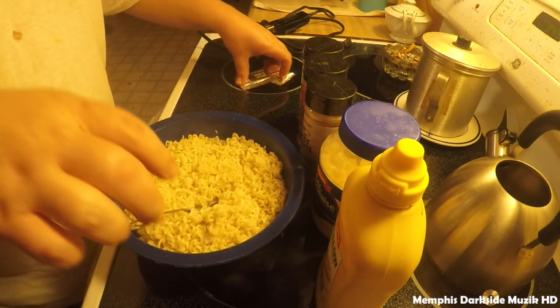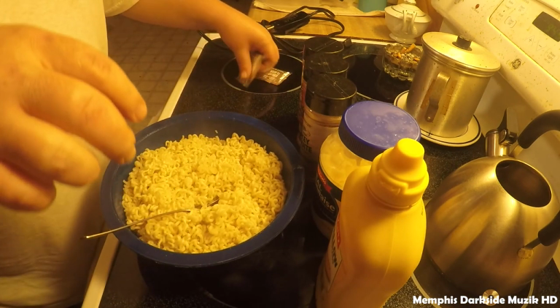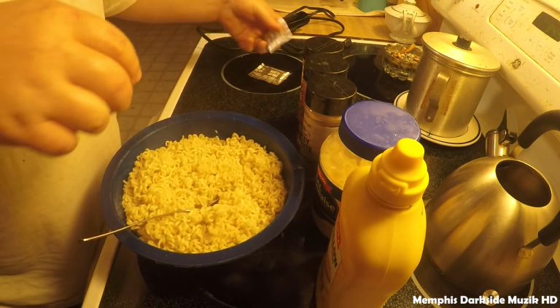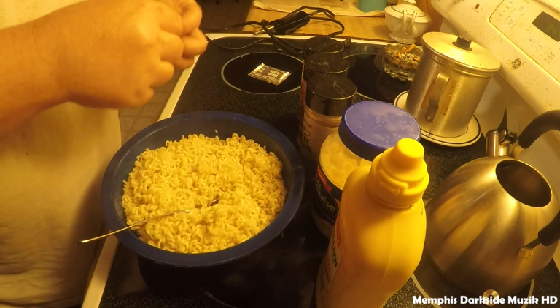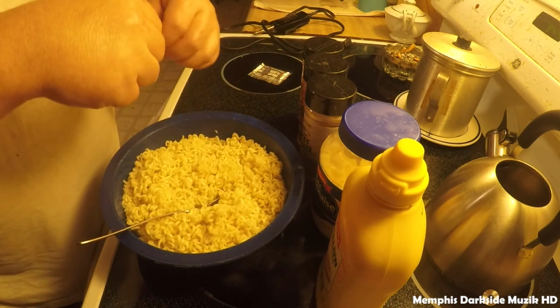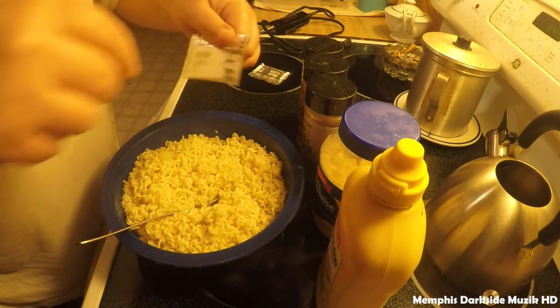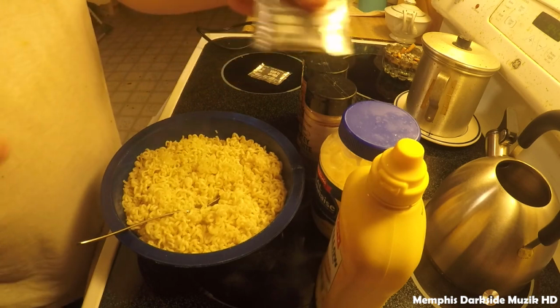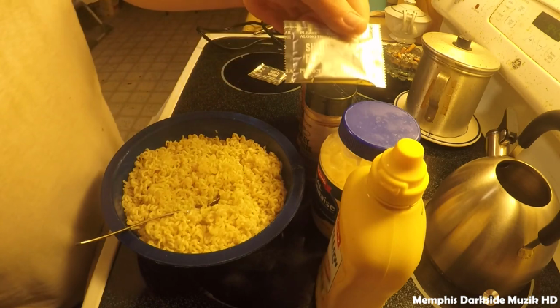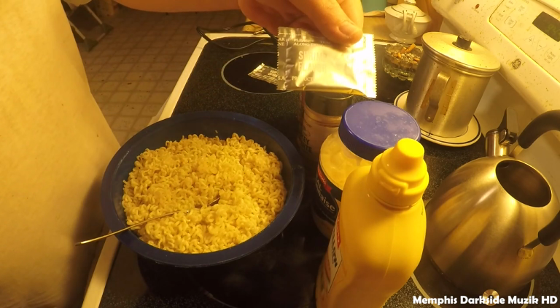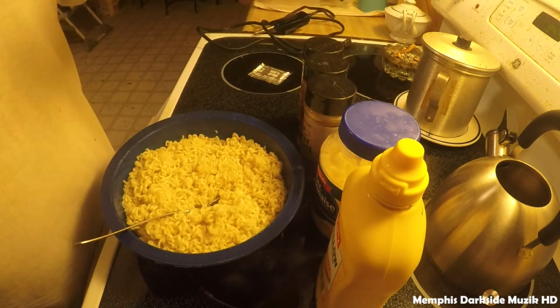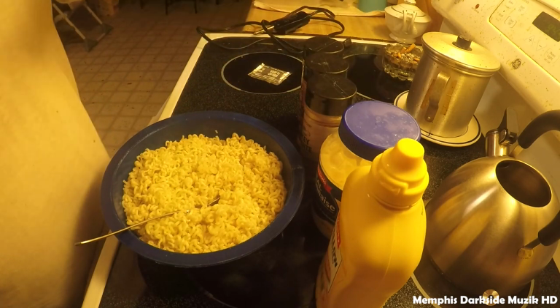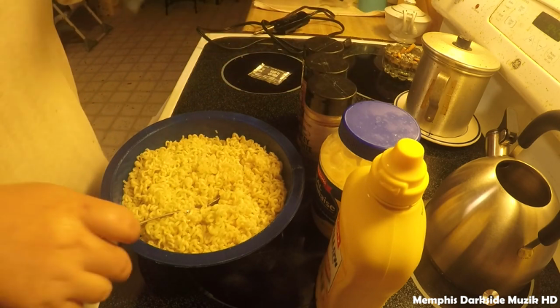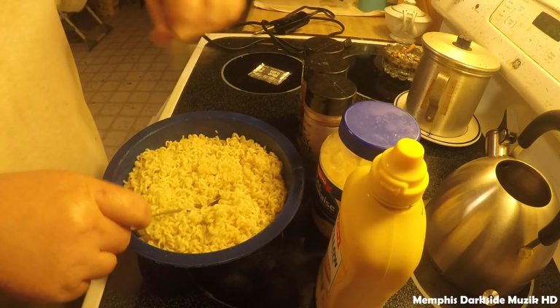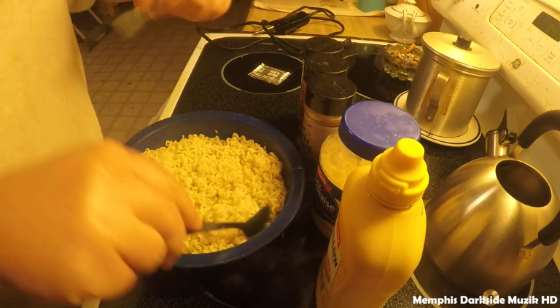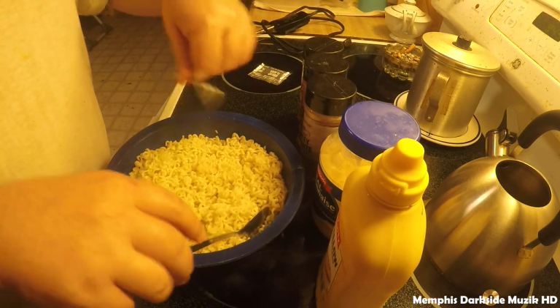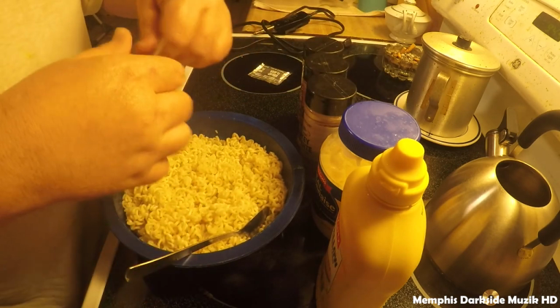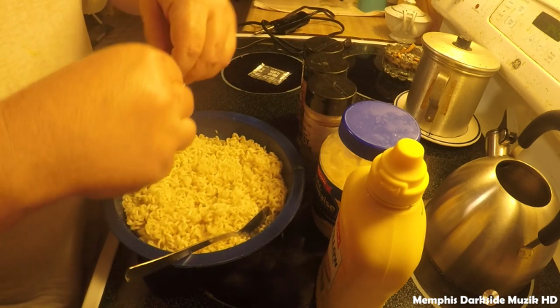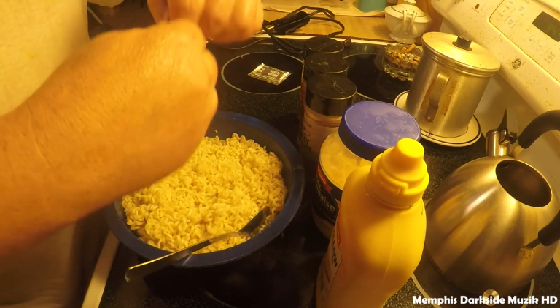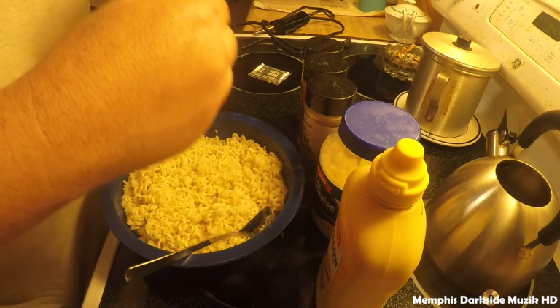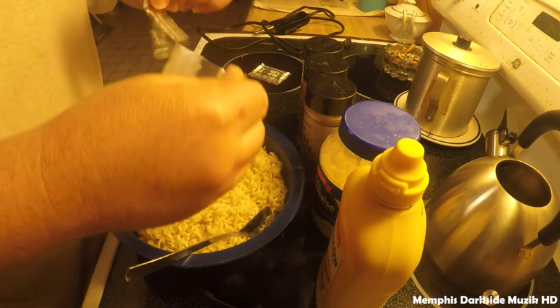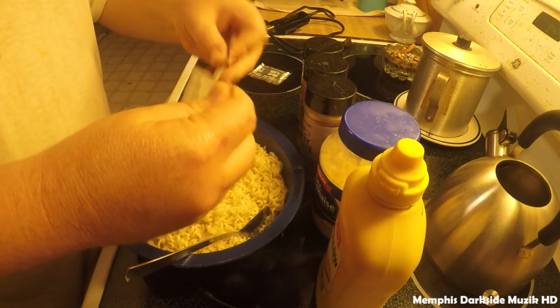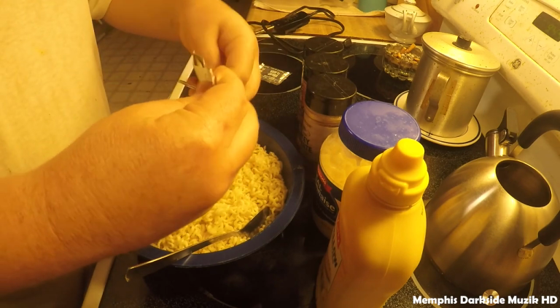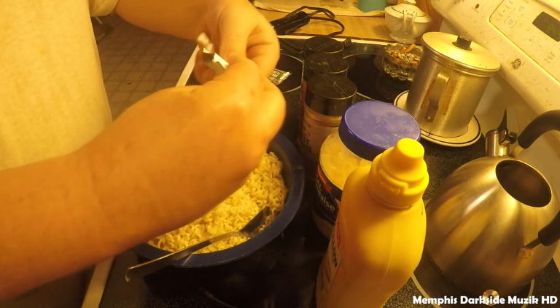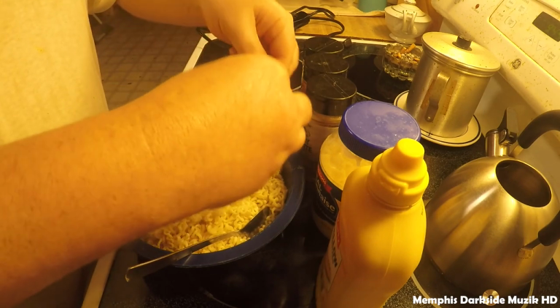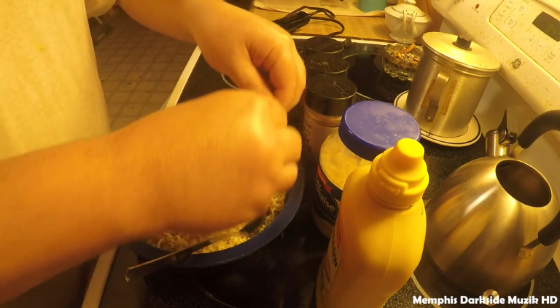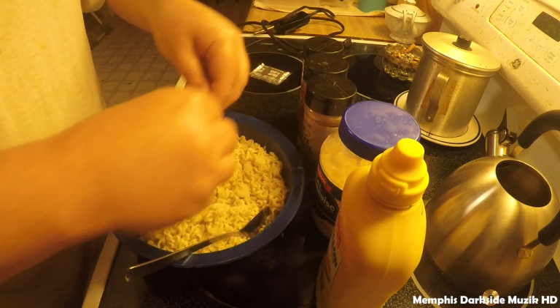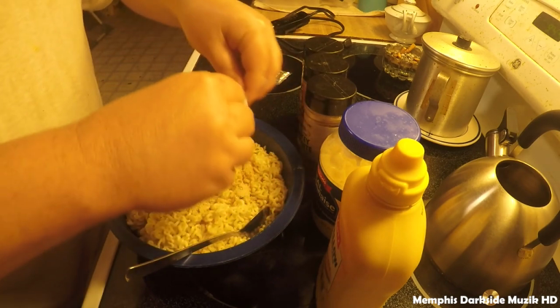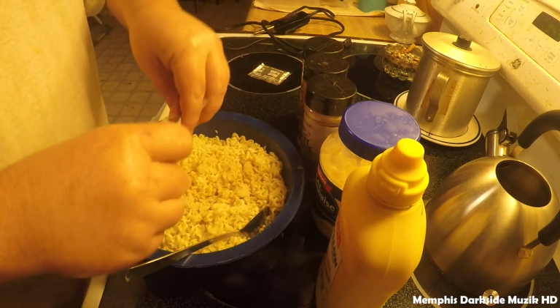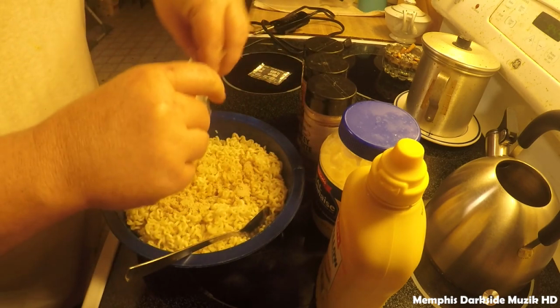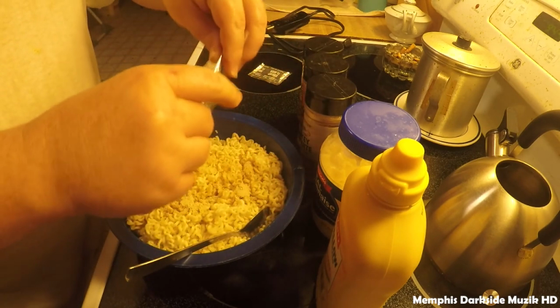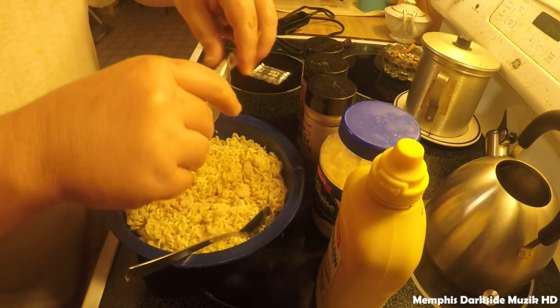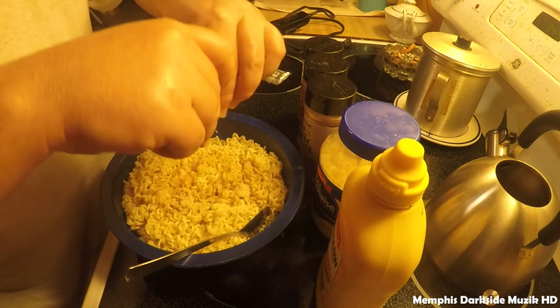Now we're not going to use both of these shrimp packets — I'm just going to go ahead and use one. Spread it evenly.